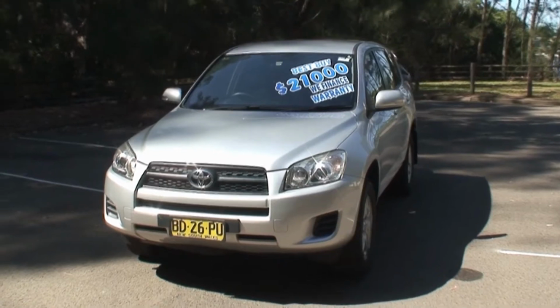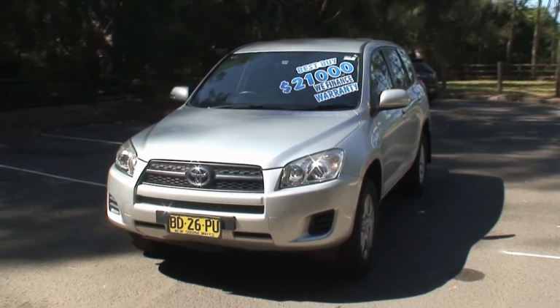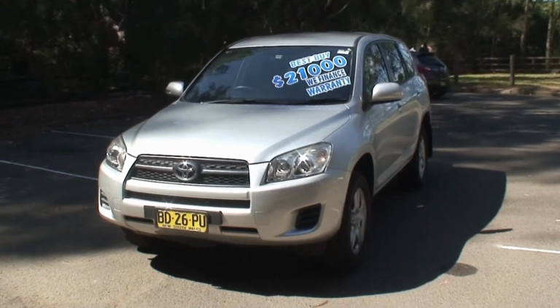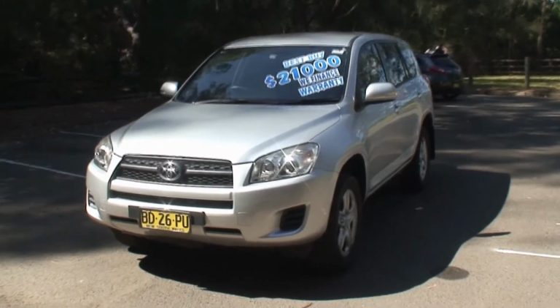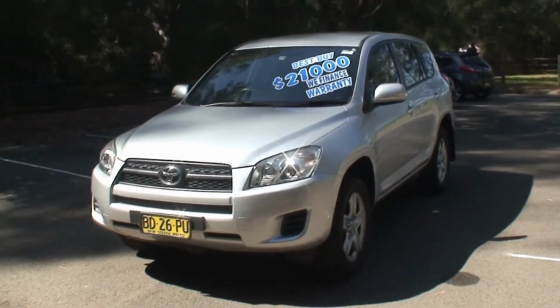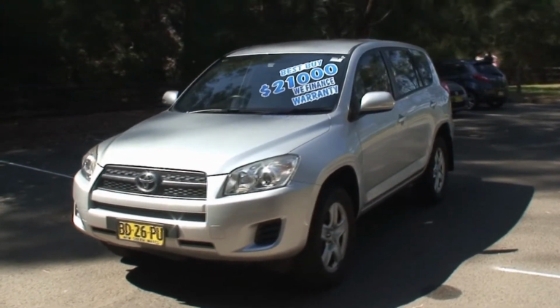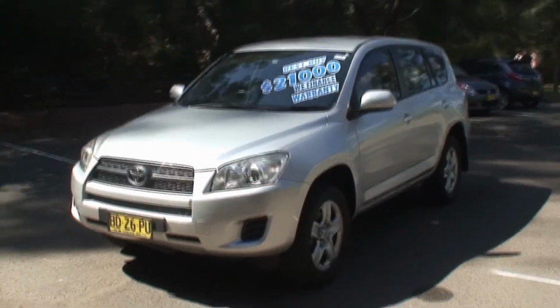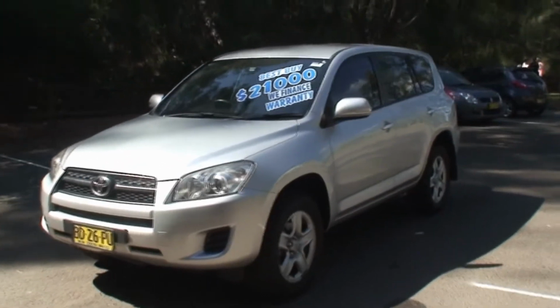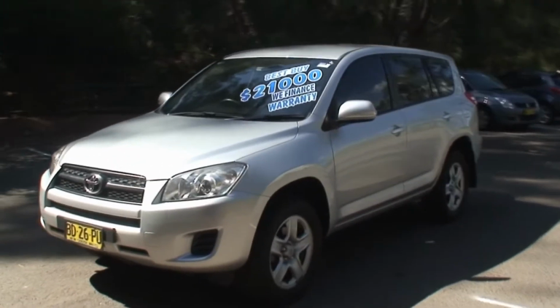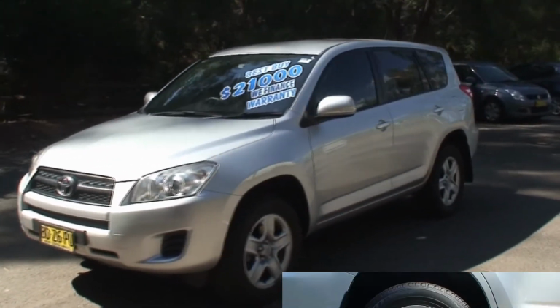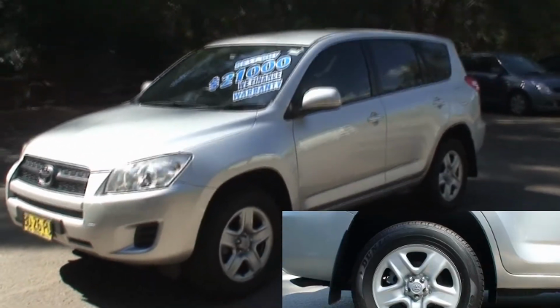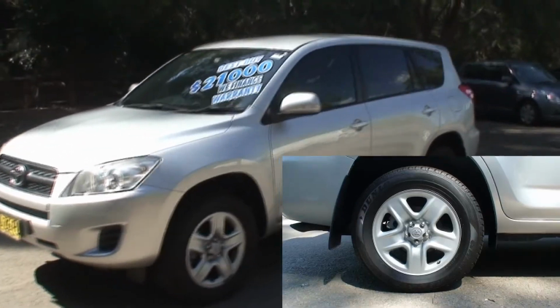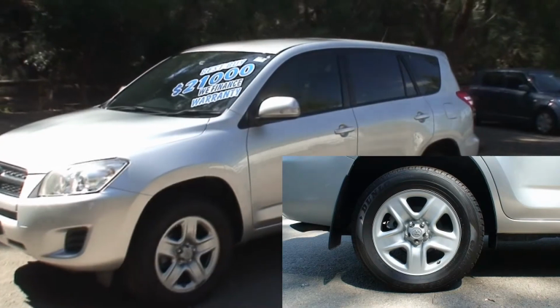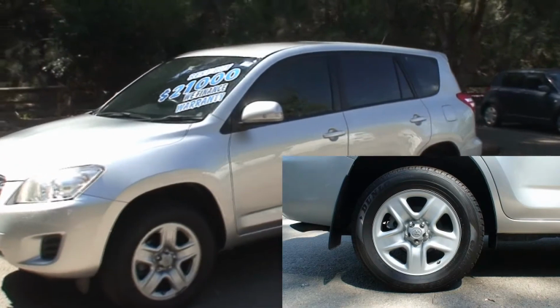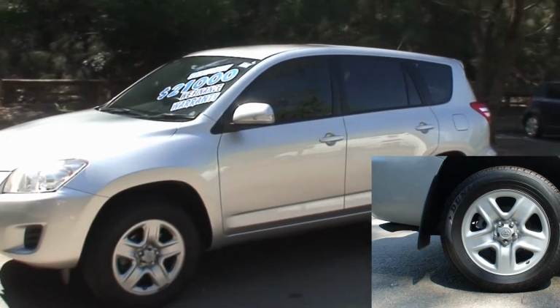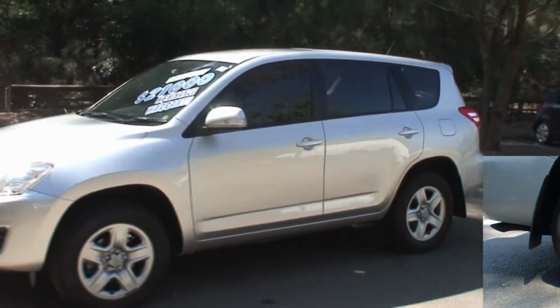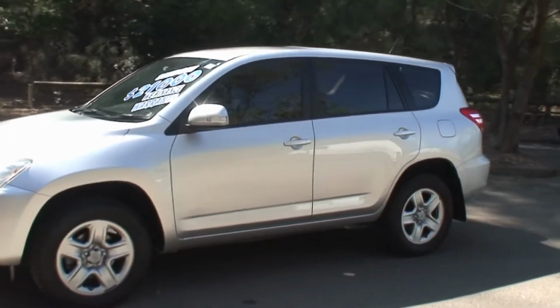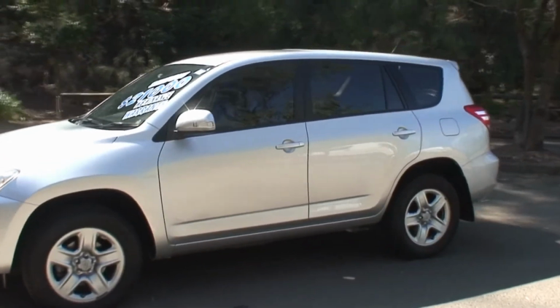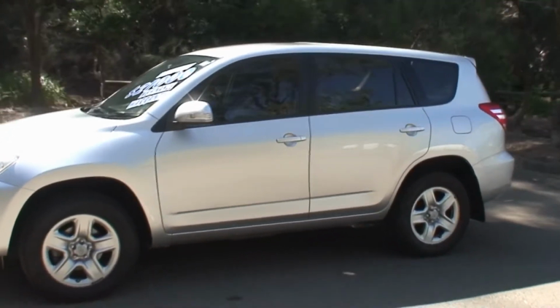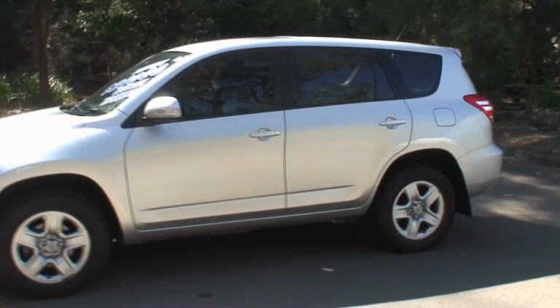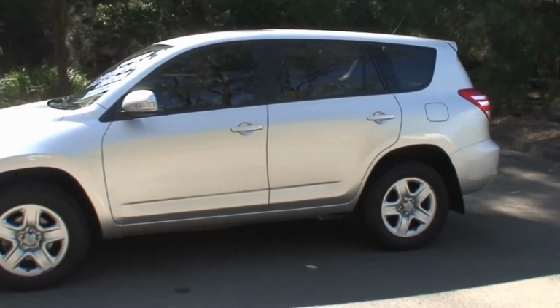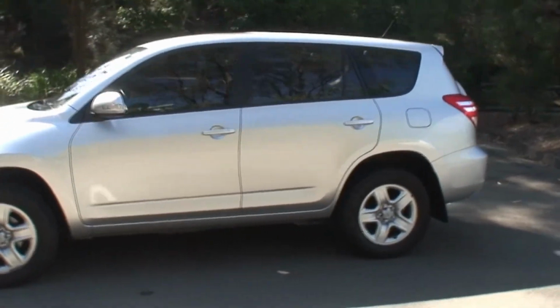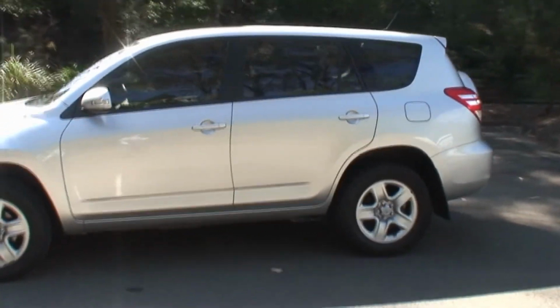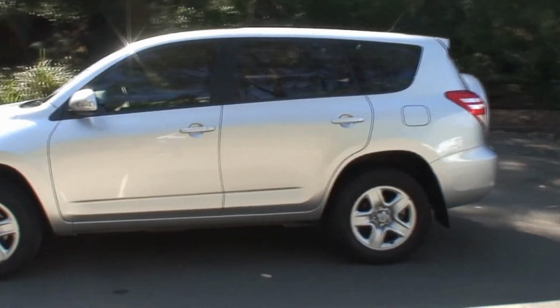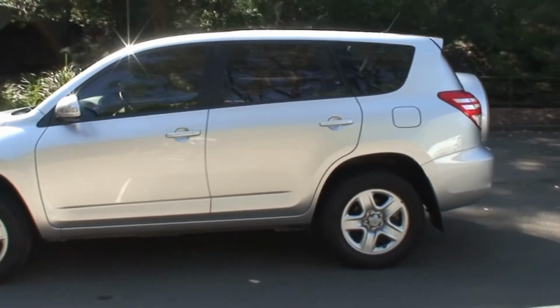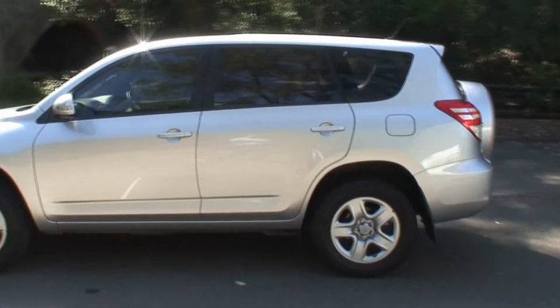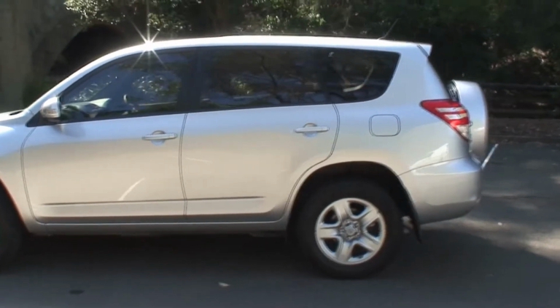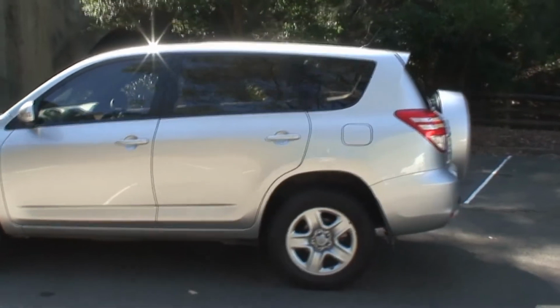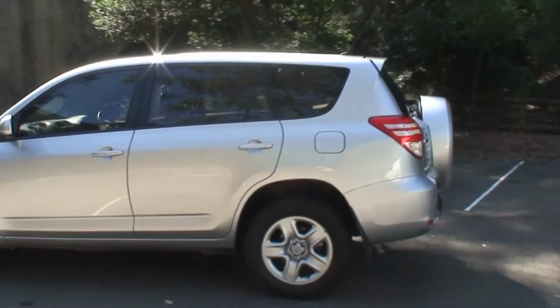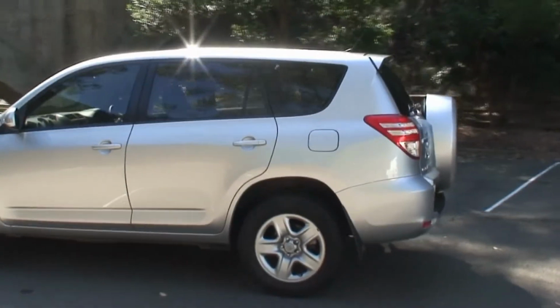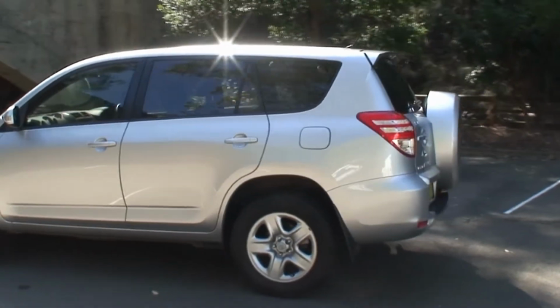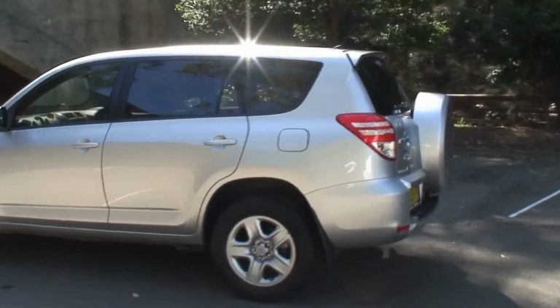Amongst other things, the specification on this RAV includes a driver and passenger airbag, body coloured bumpers, door handles and exterior mirrors, brake assist, remote keyless central locking, electronic stability control, and traction control.